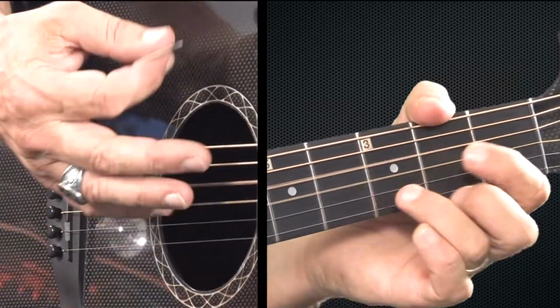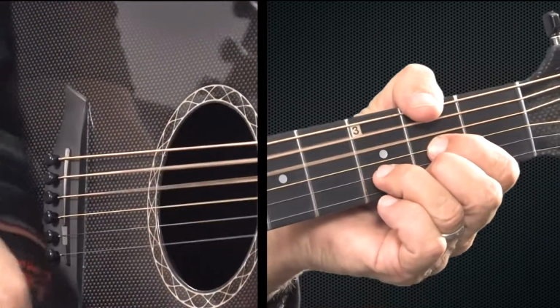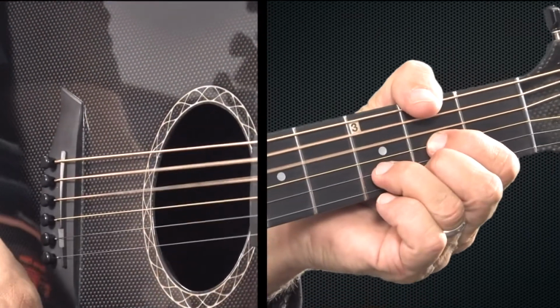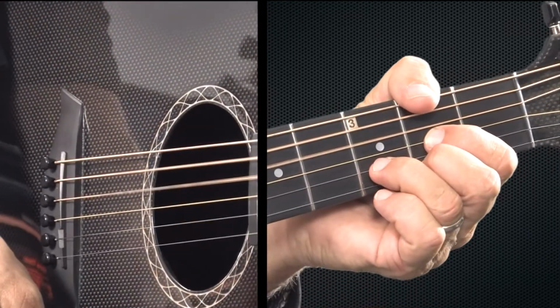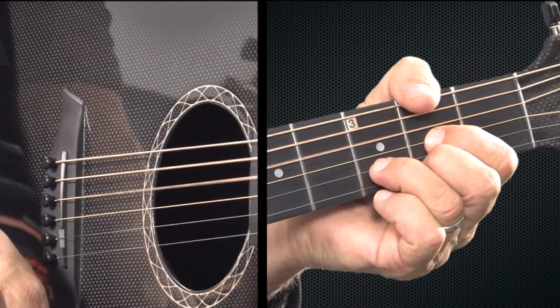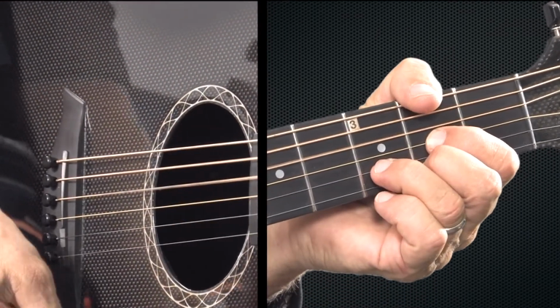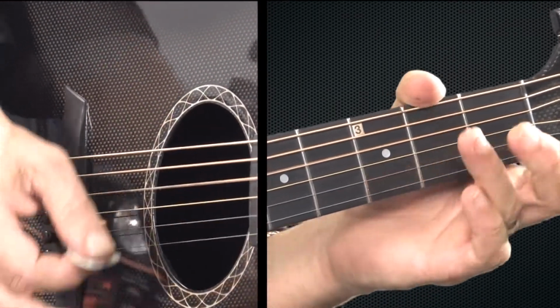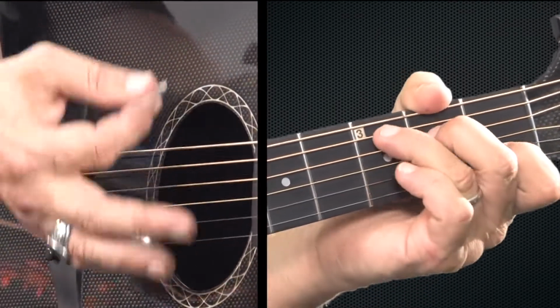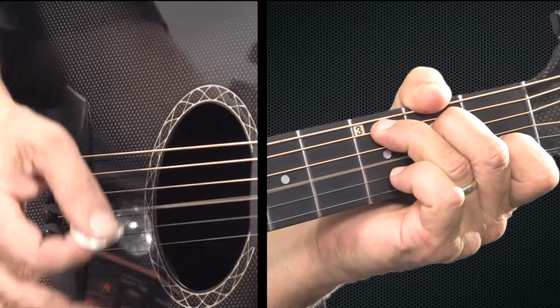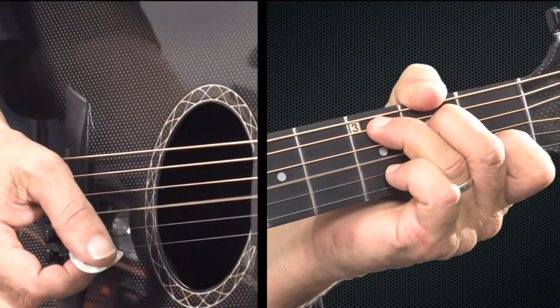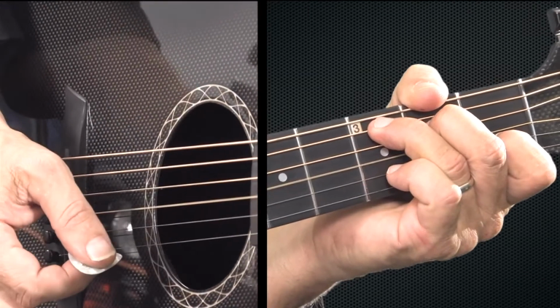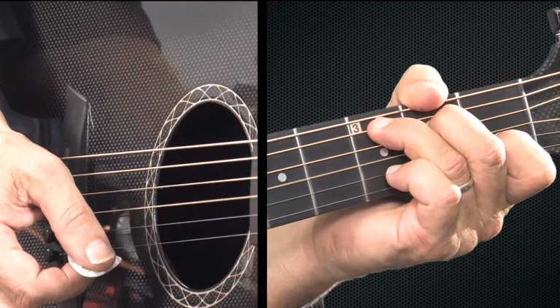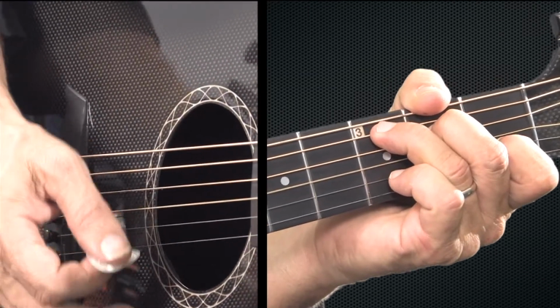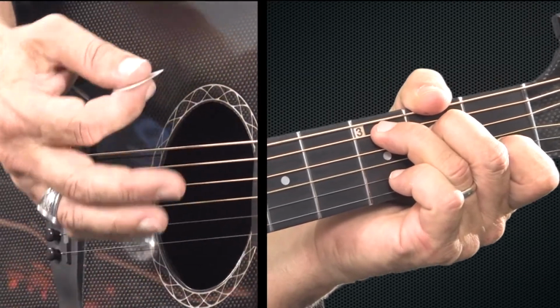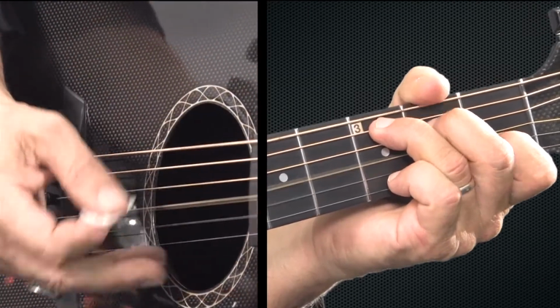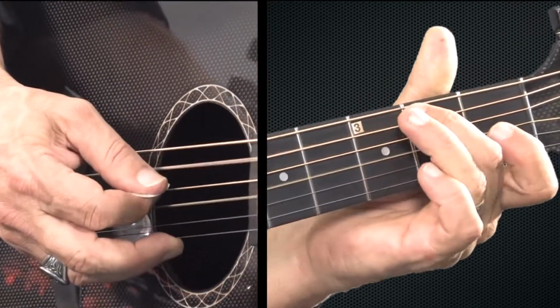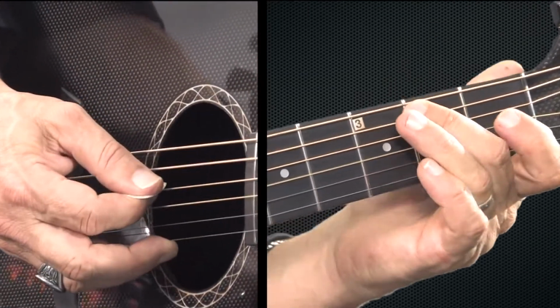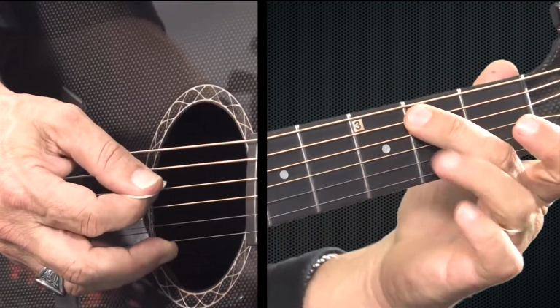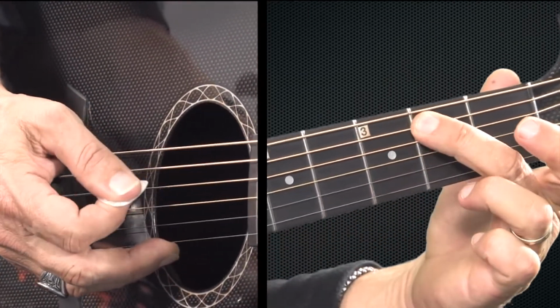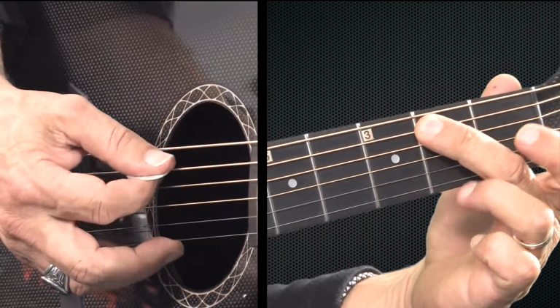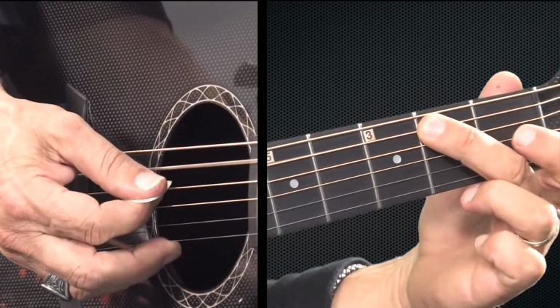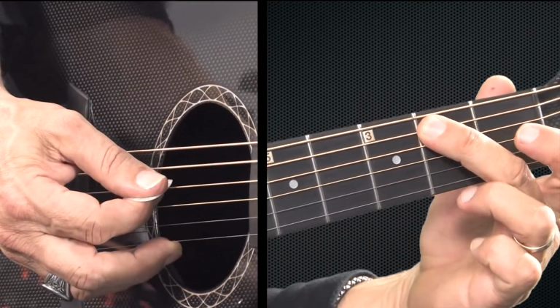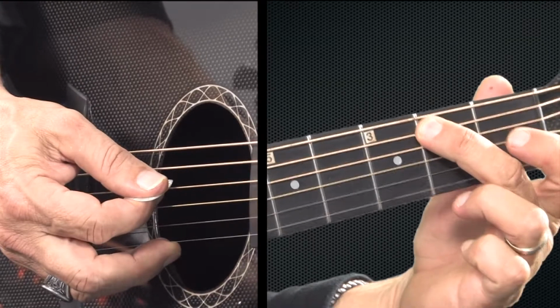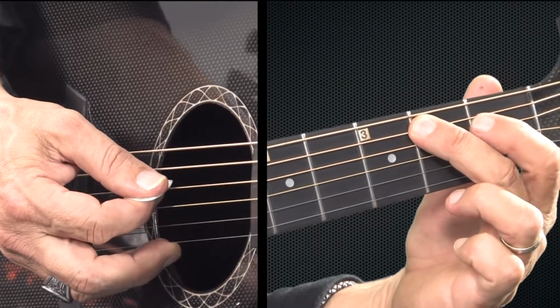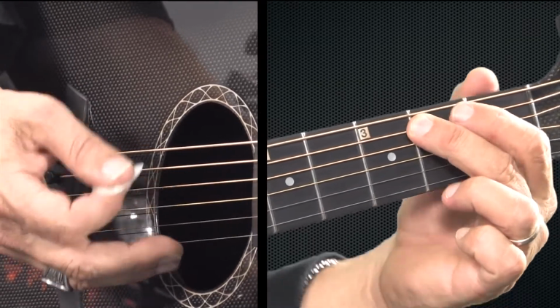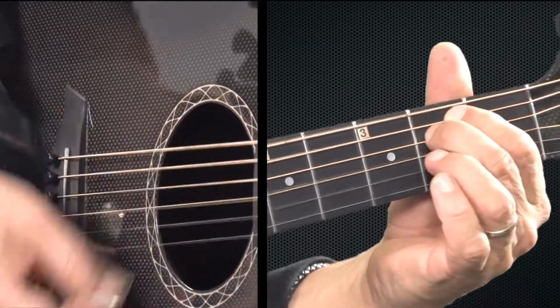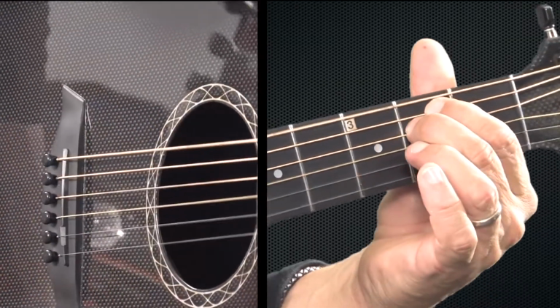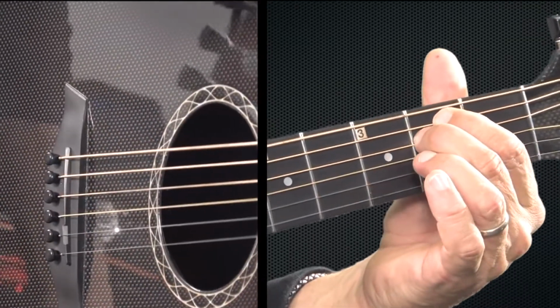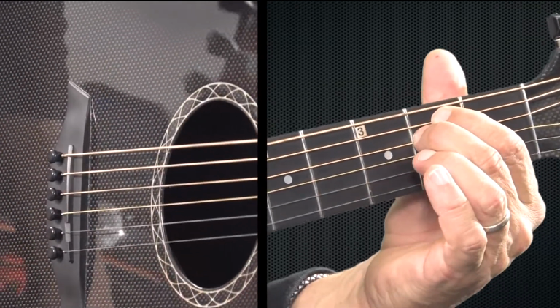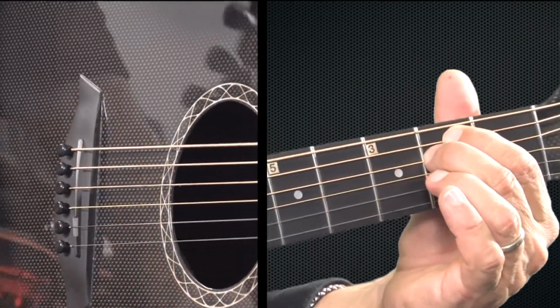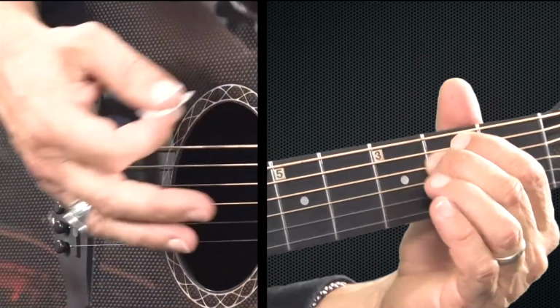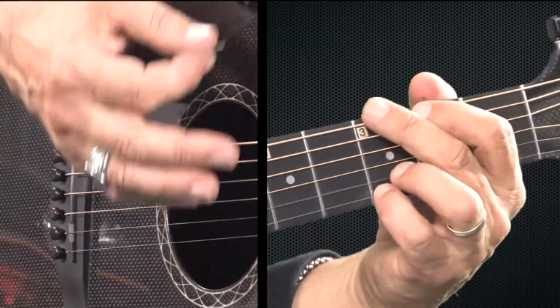G, D, C, and it's going to hit a little second fret of the fifth string, which is a B note, to E minor. So let me show you.